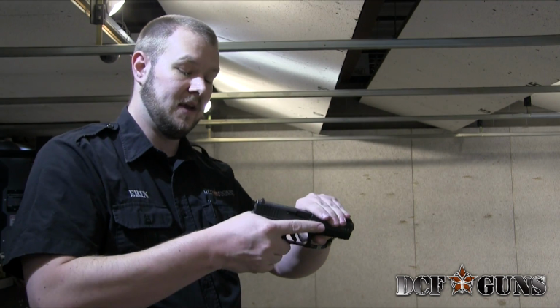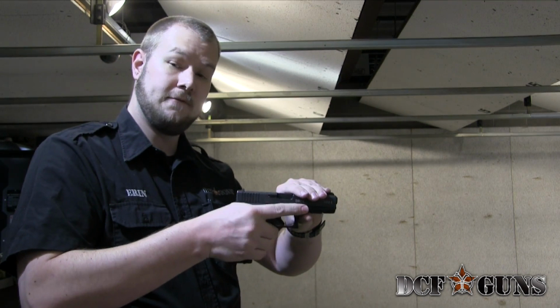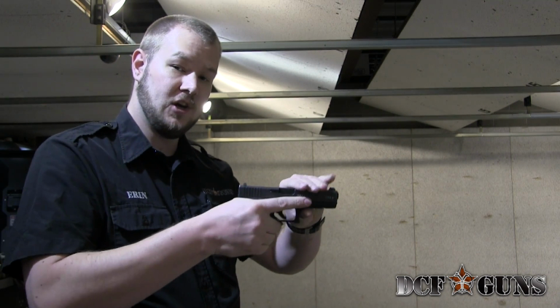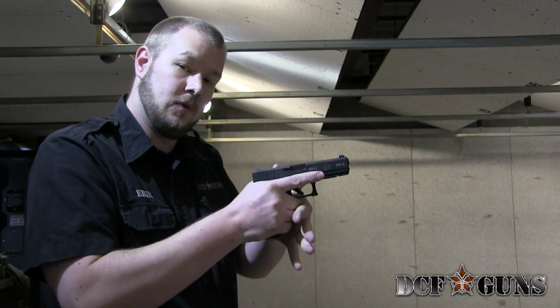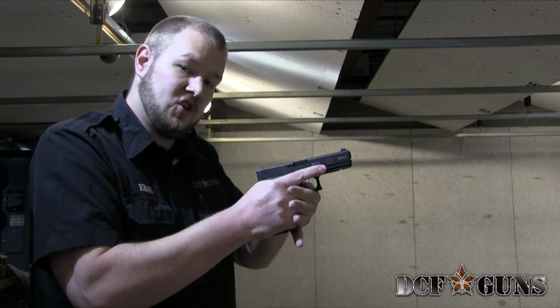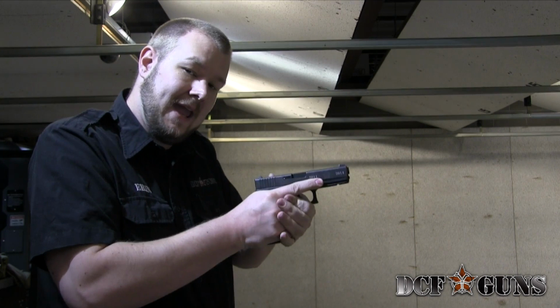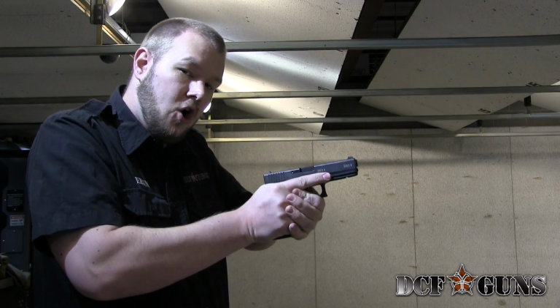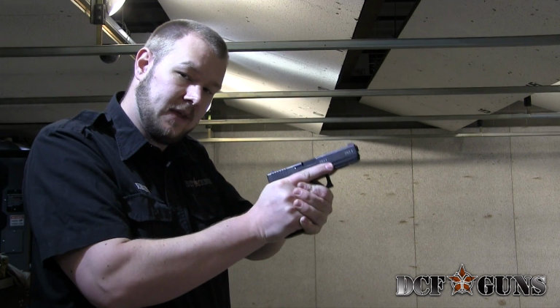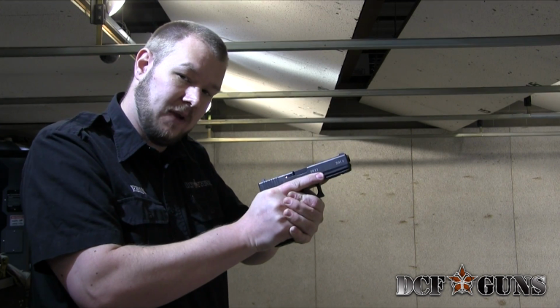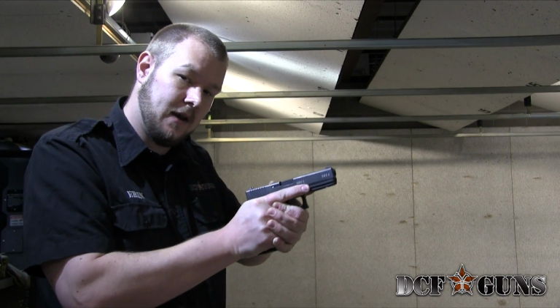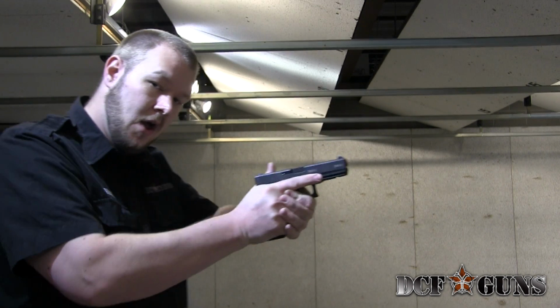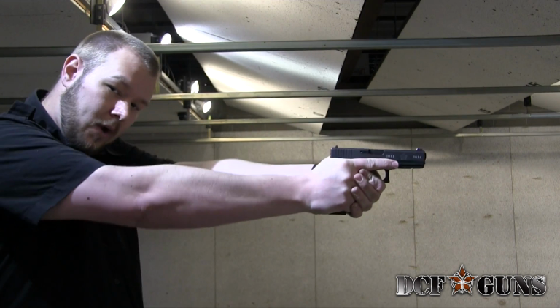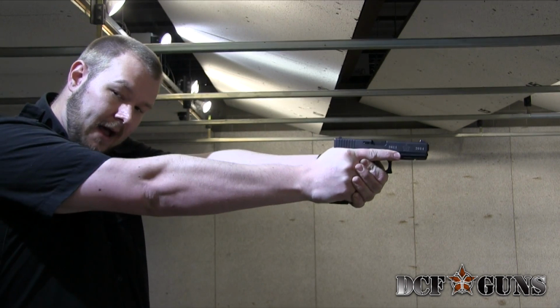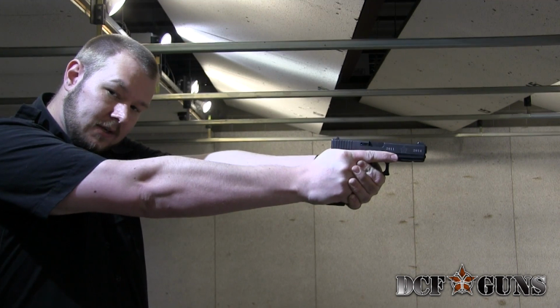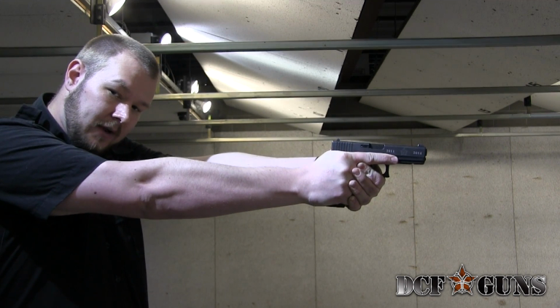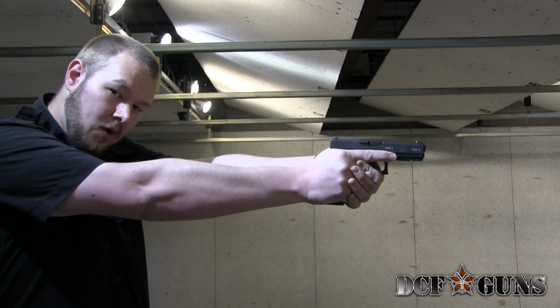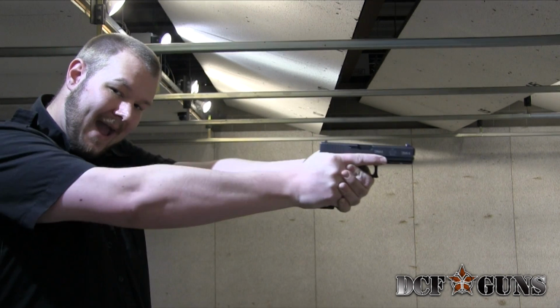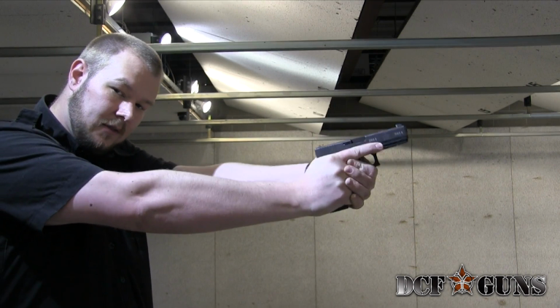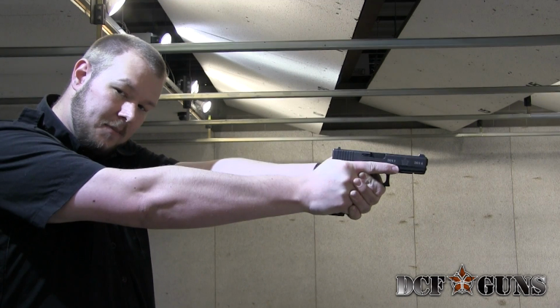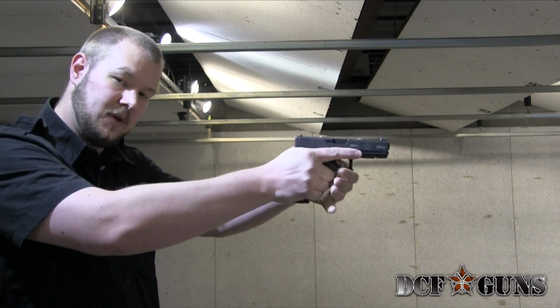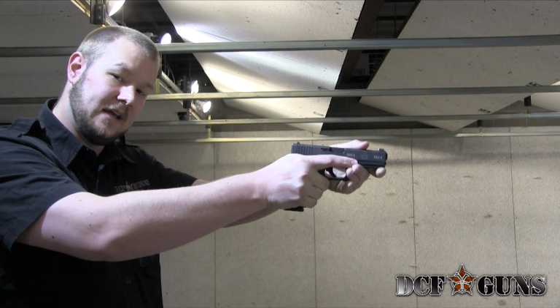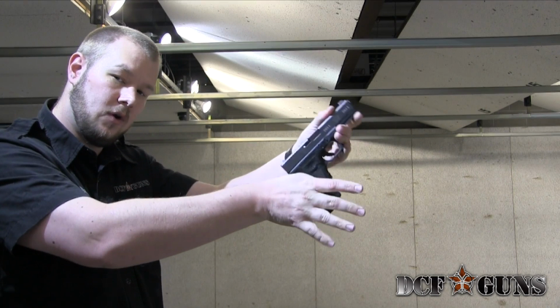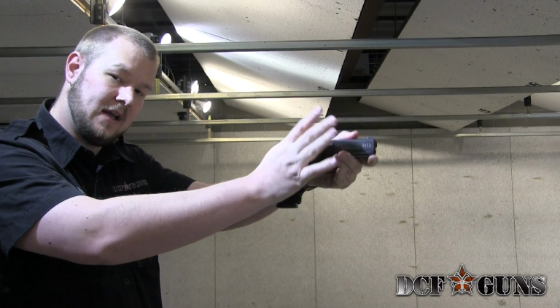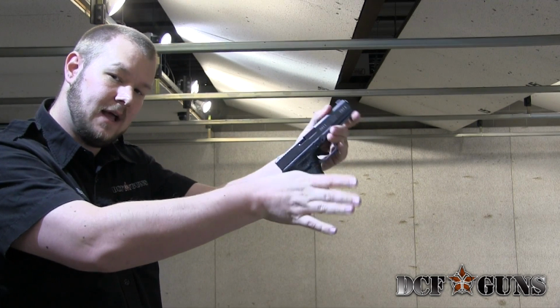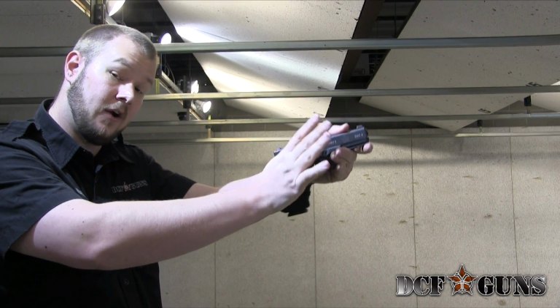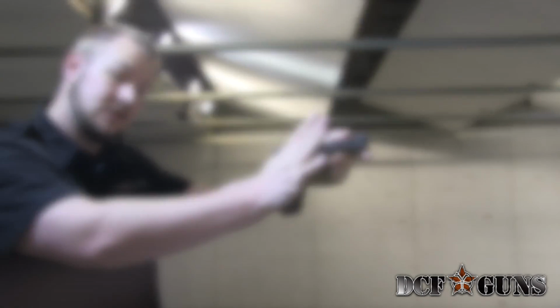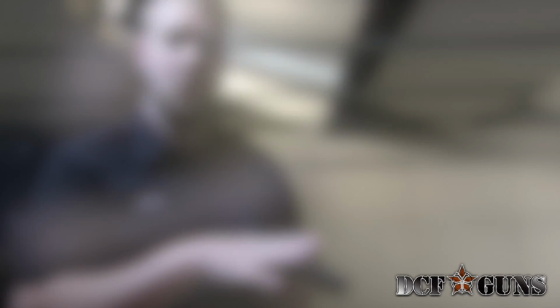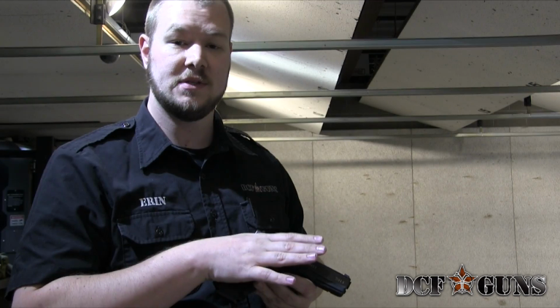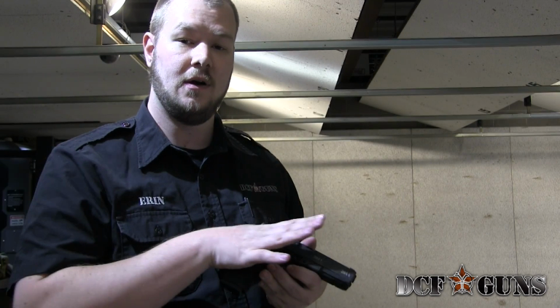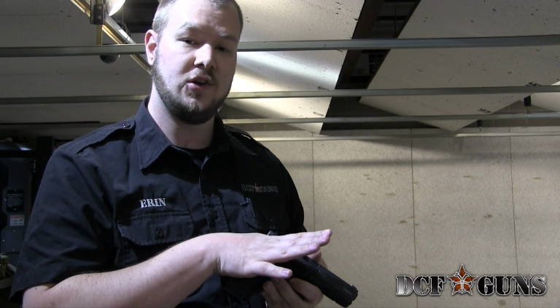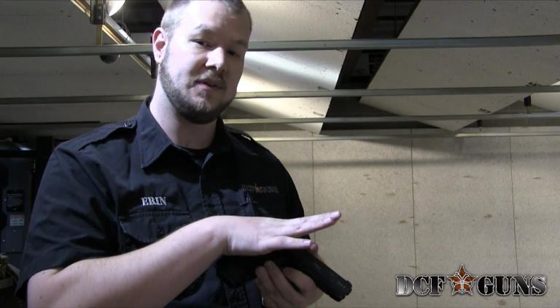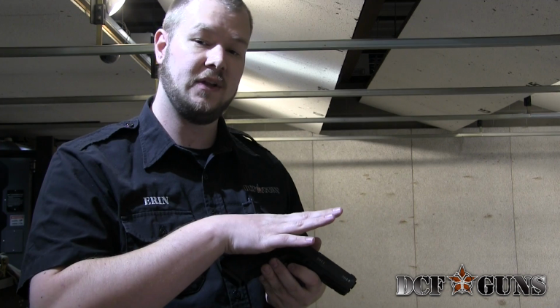By using friction with as much hand on the gun as we can, when it fires, it'll come more back than up, because we don't get that torque of the gun sliding in our hands.